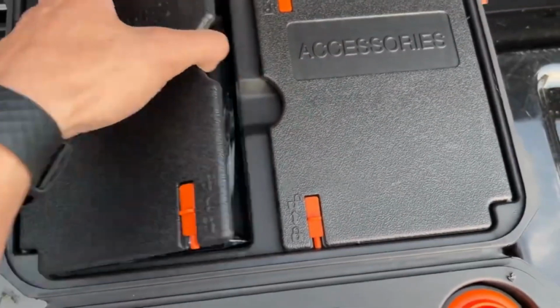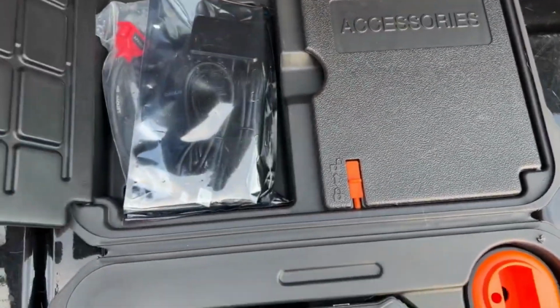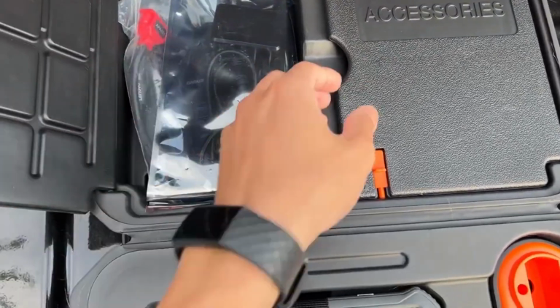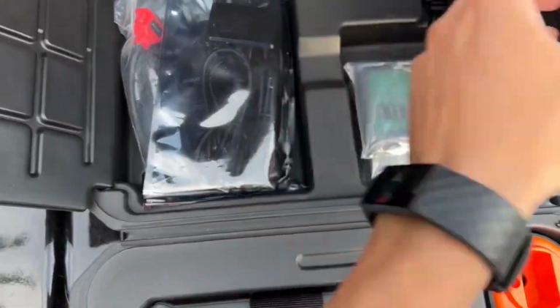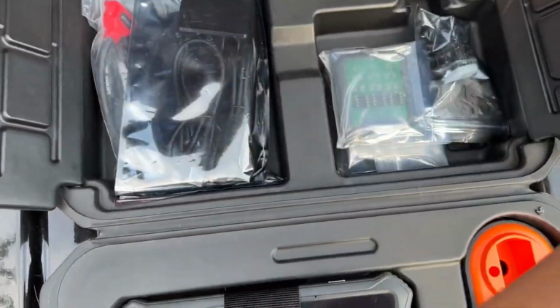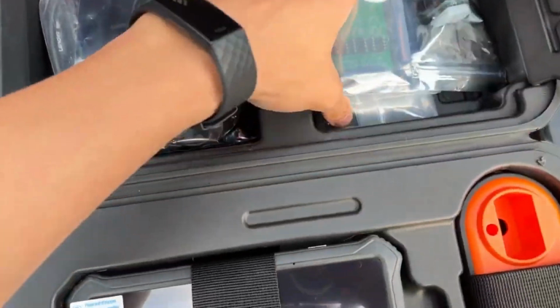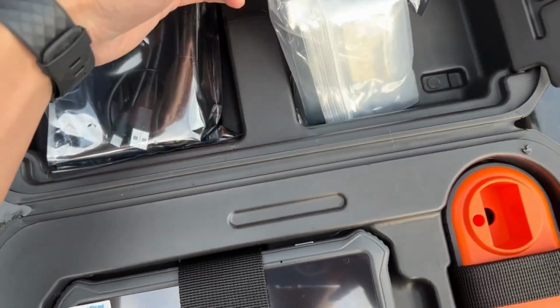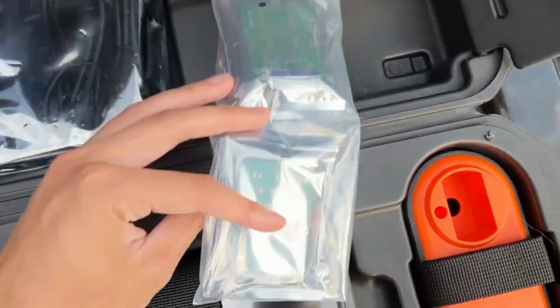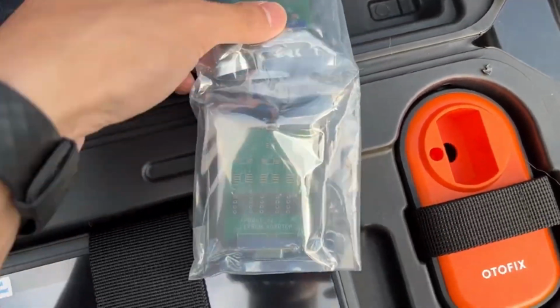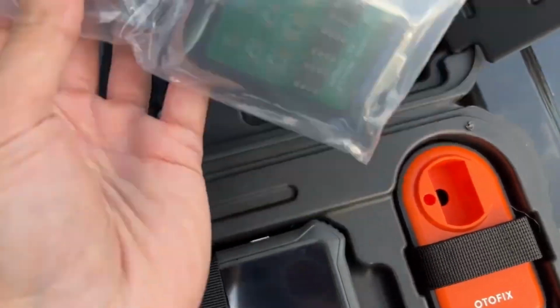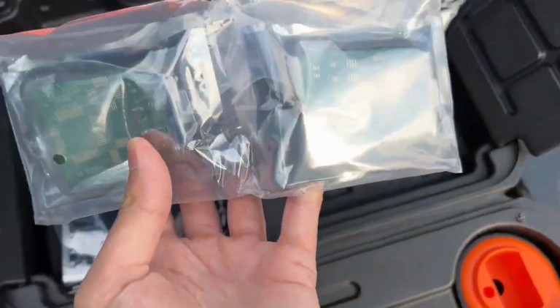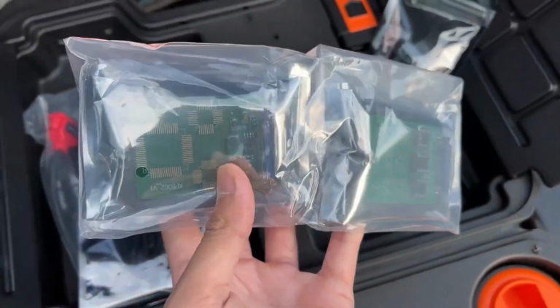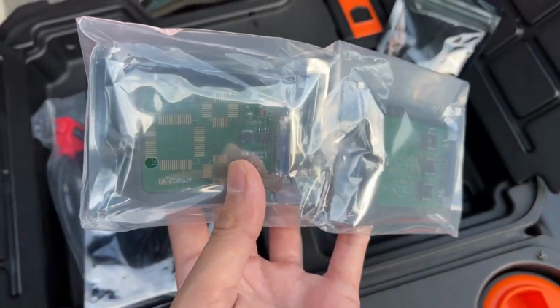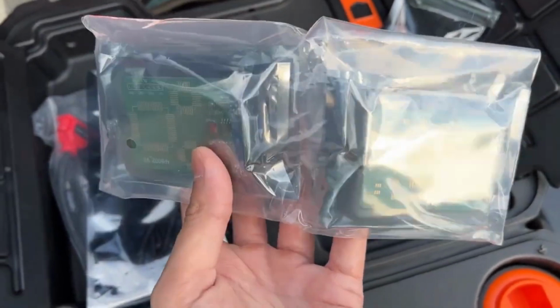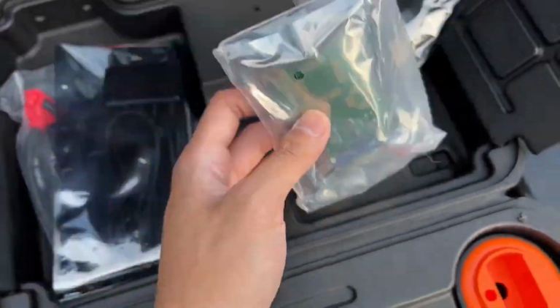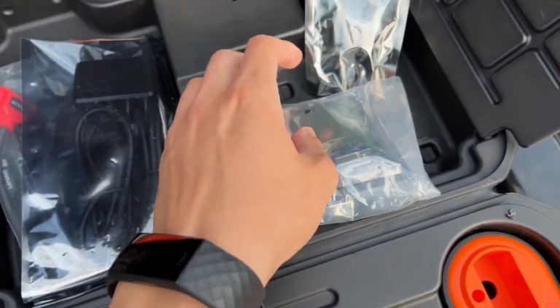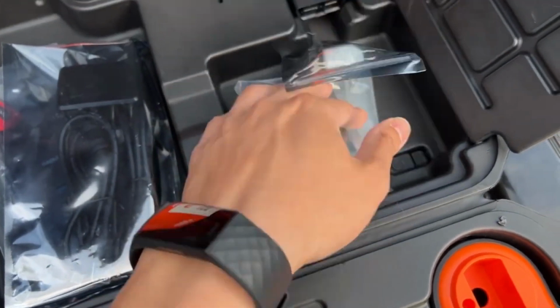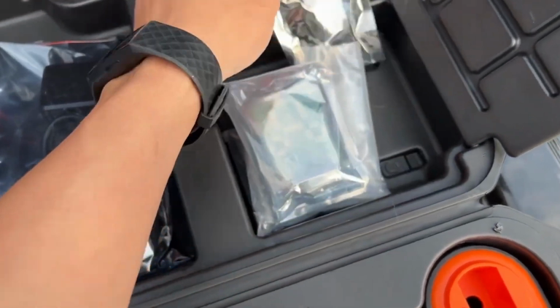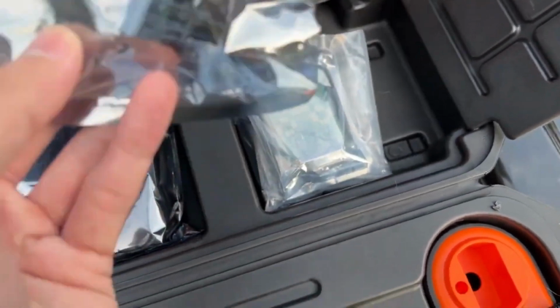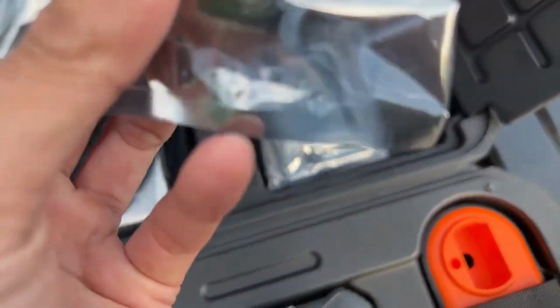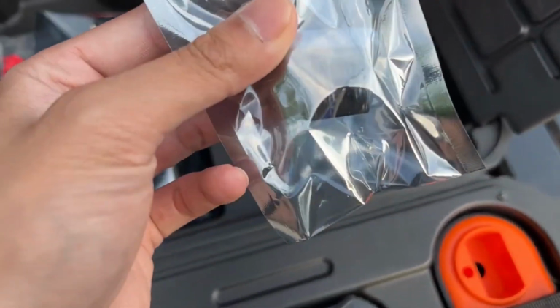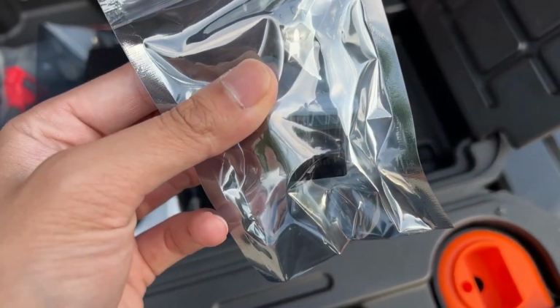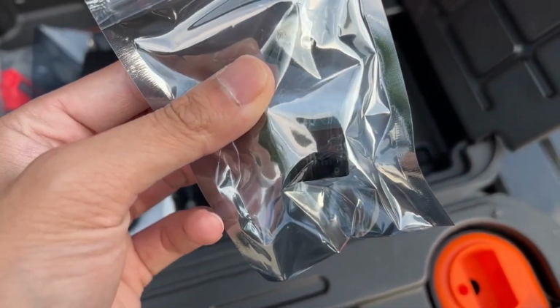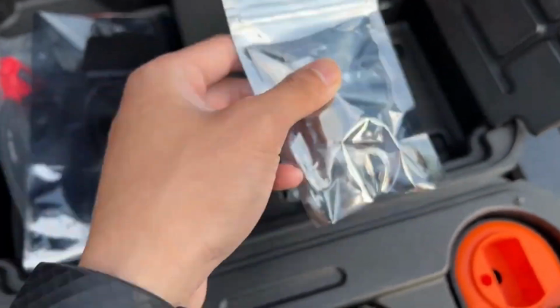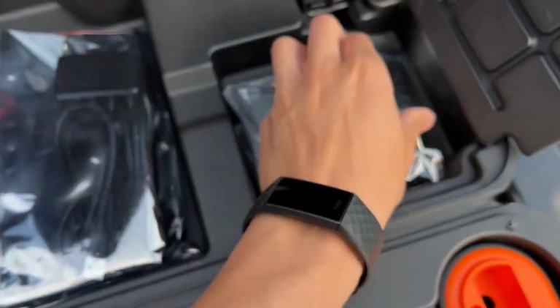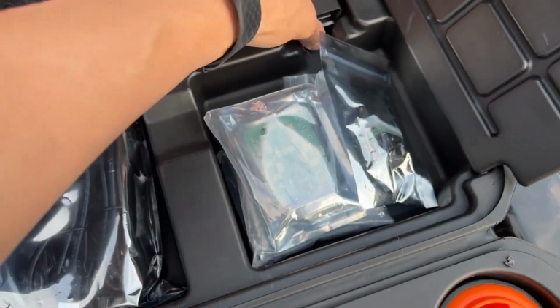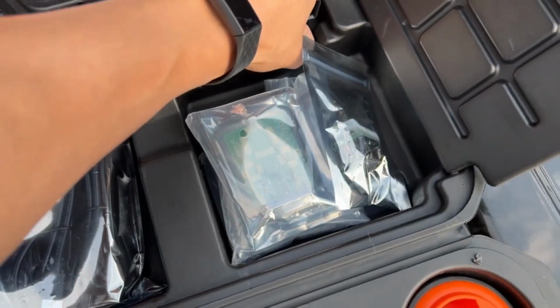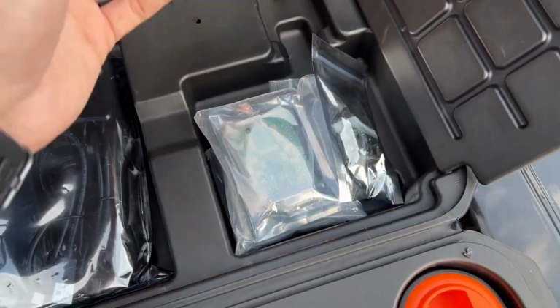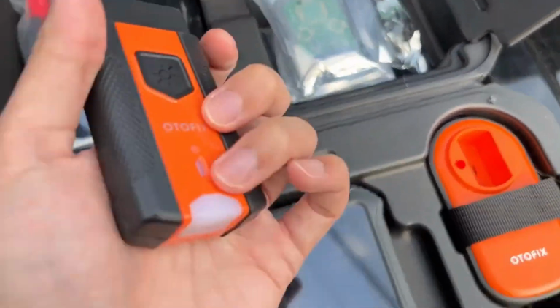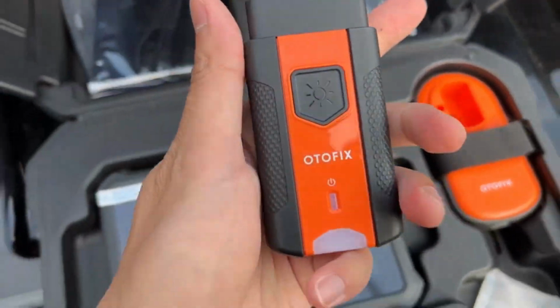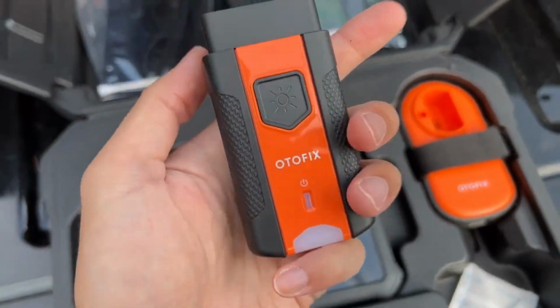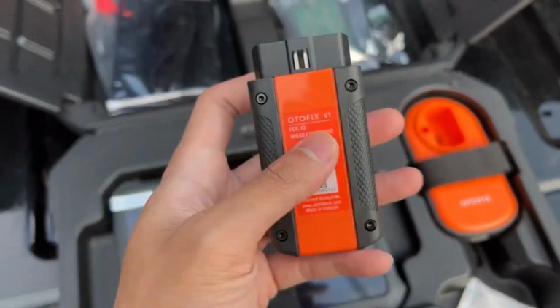The OtoFix Im One is a powerful and versatile key programming tool that can be used to diagnose and program a wide range of vehicles. It is a valuable tool for professional locksmiths and technicians who need to quickly and easily solve key programming problems.